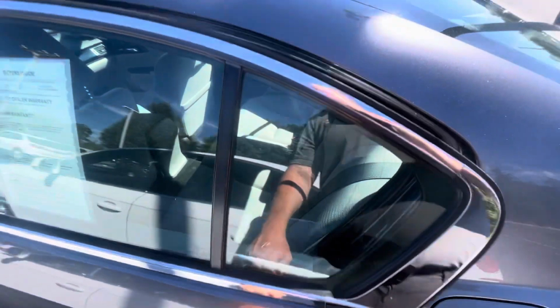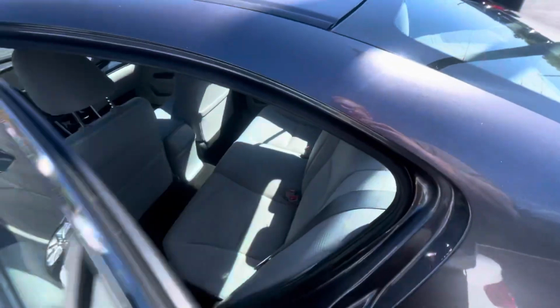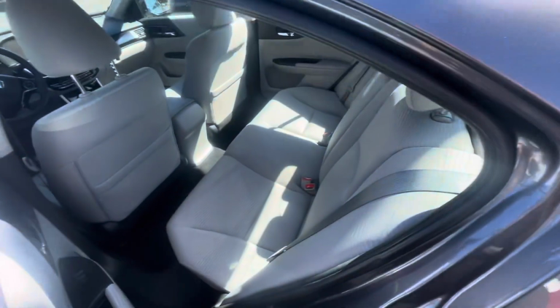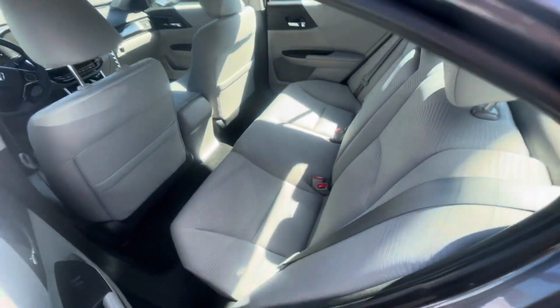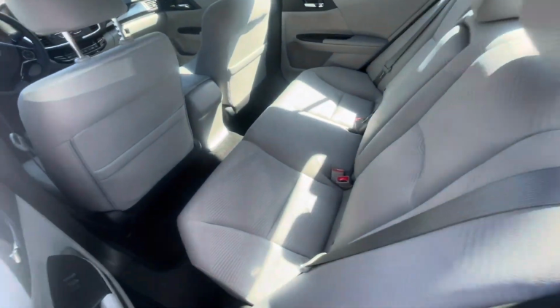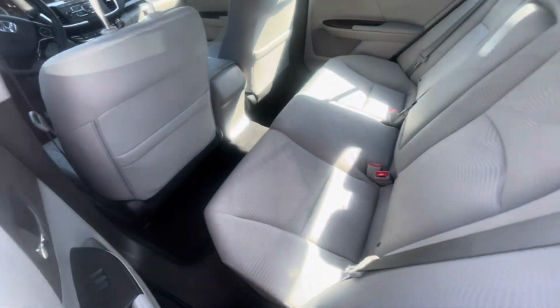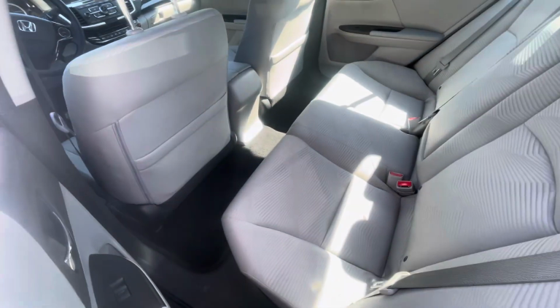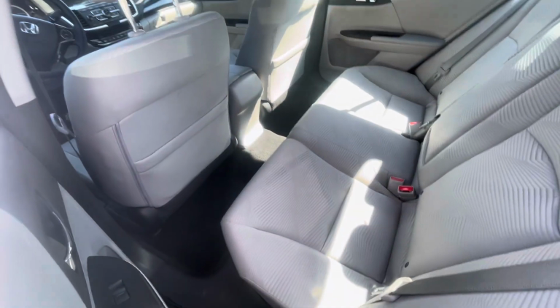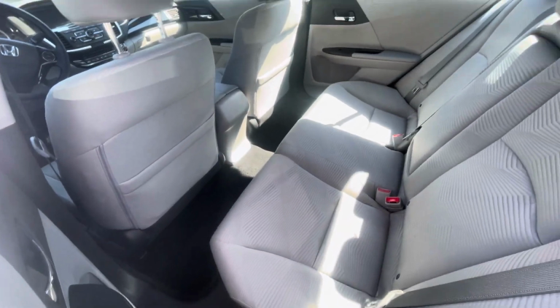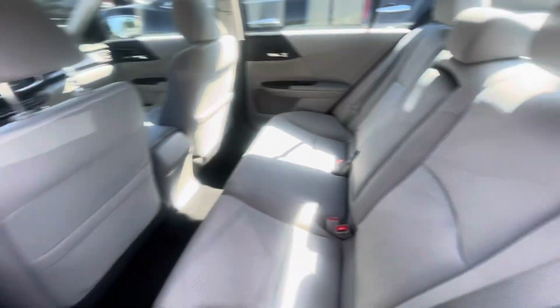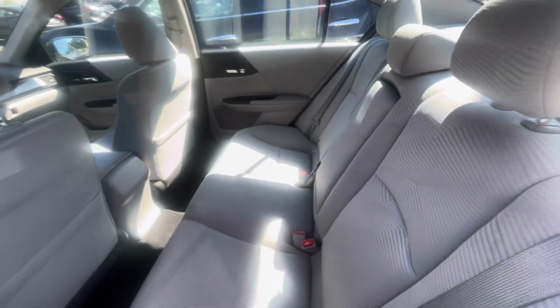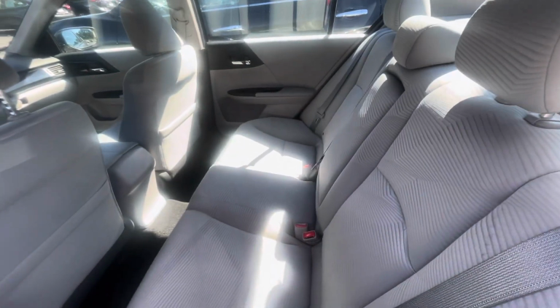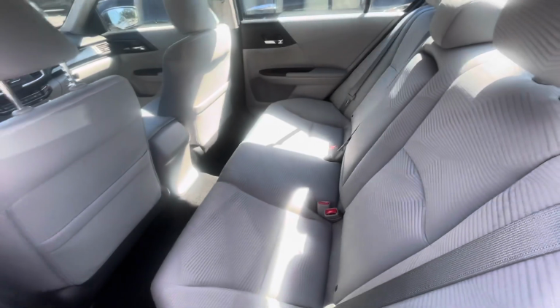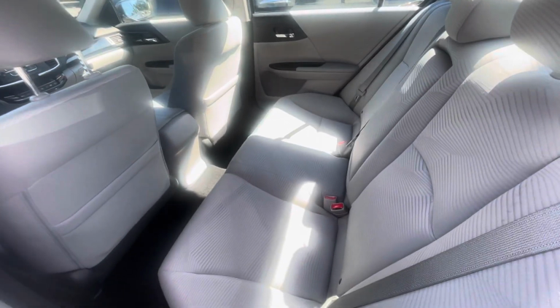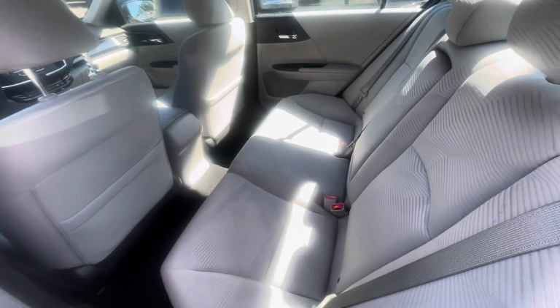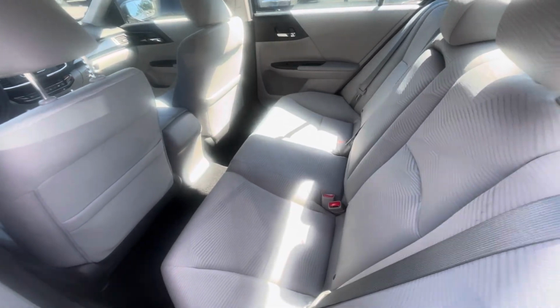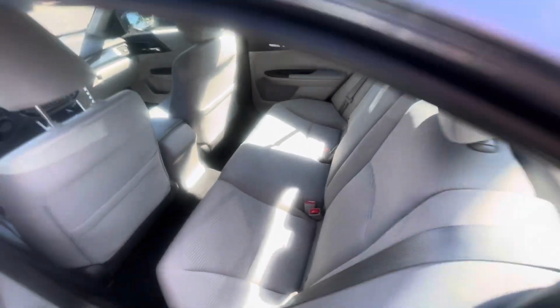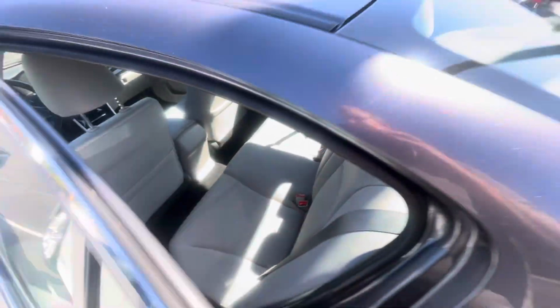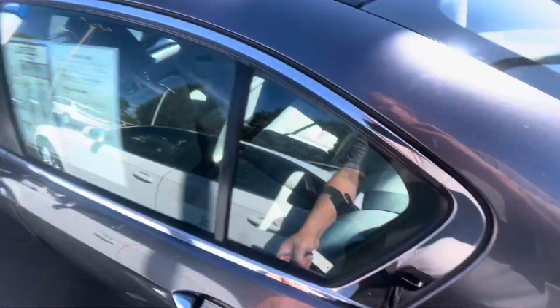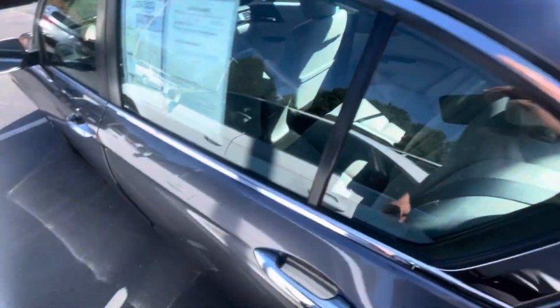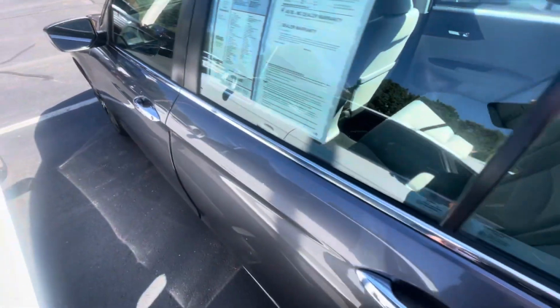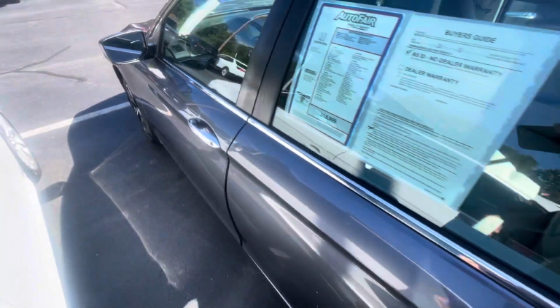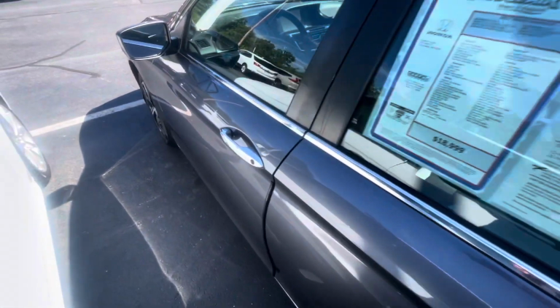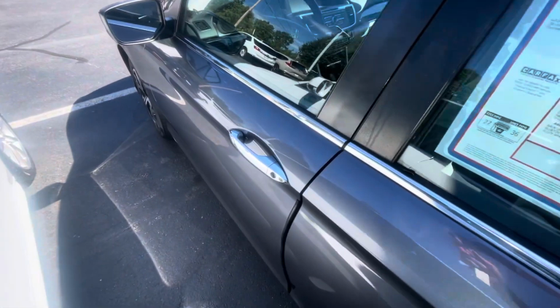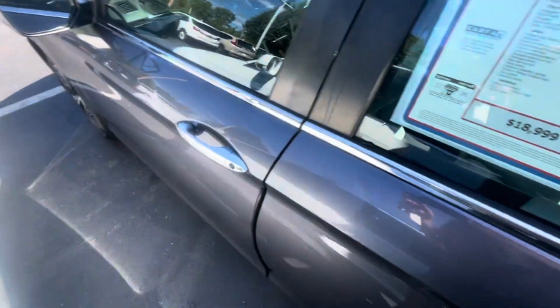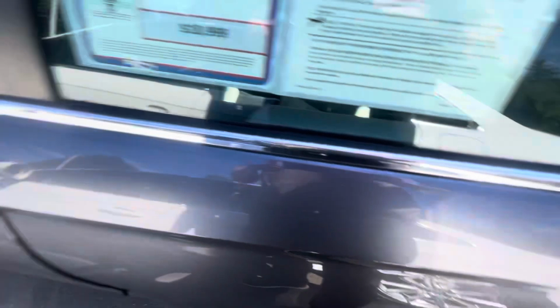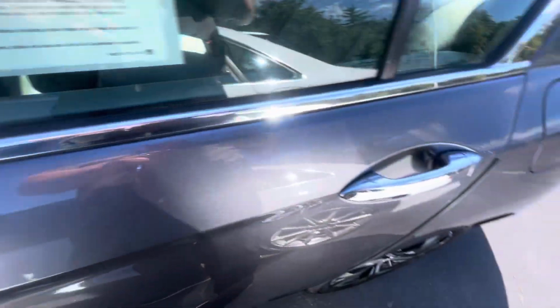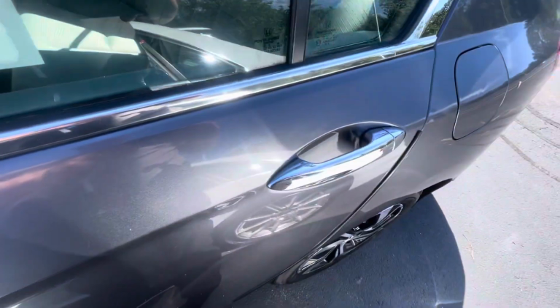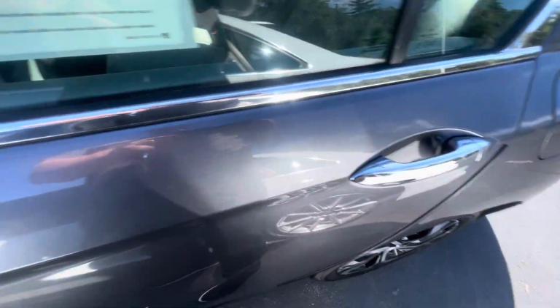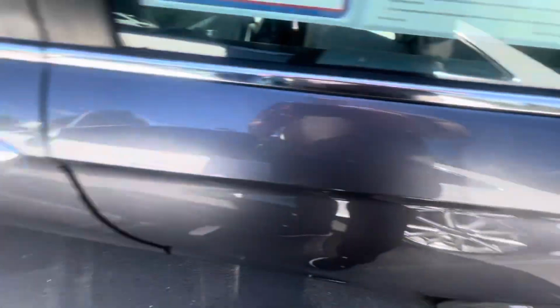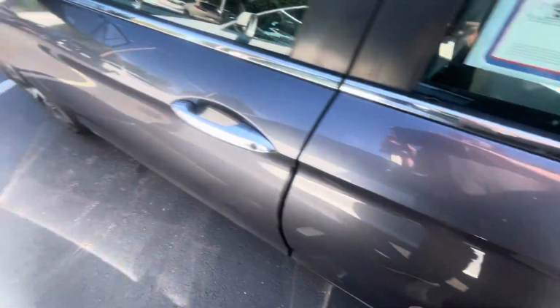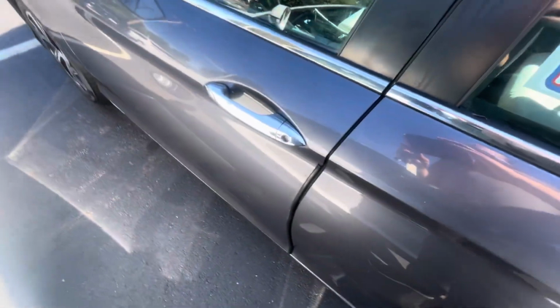Only 80,000 miles on this. You have plenty of leg room as well as headroom there for your guests. As you can see, nice chrome going around the exterior and the door handles.